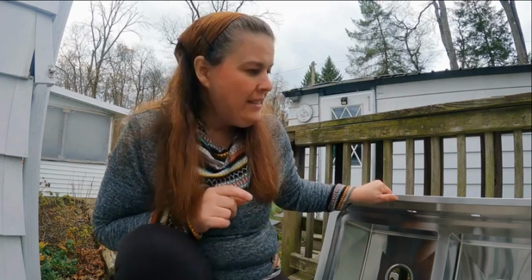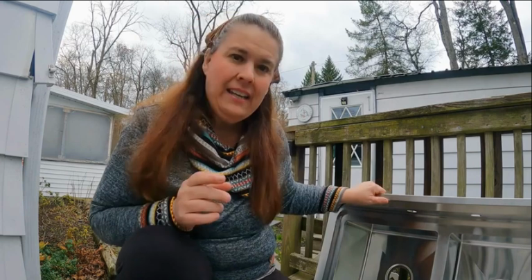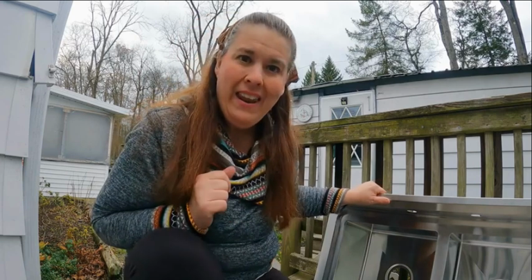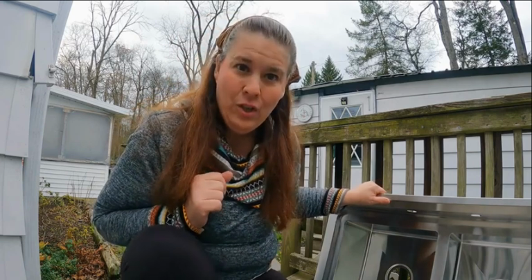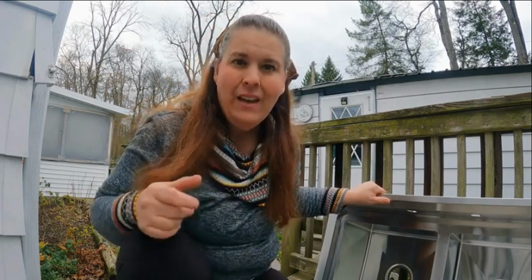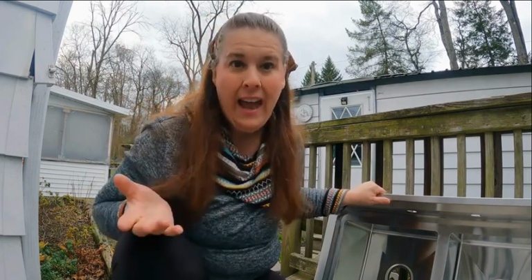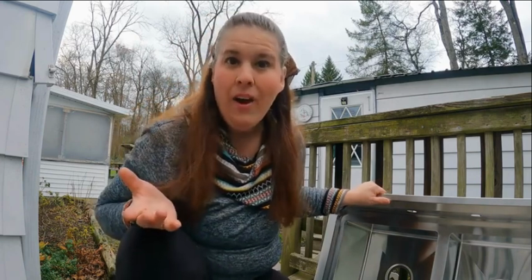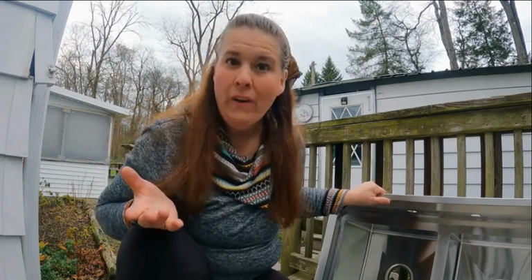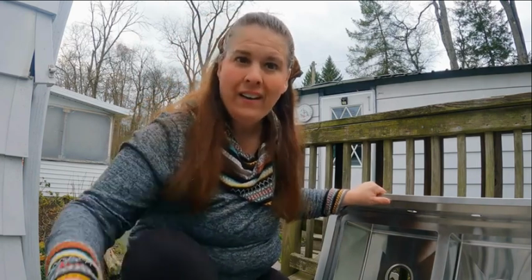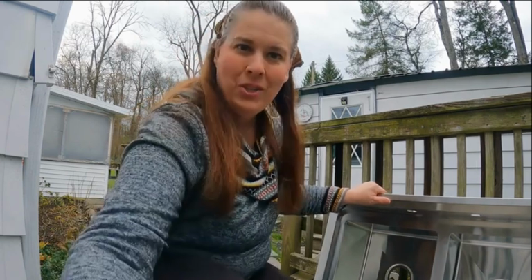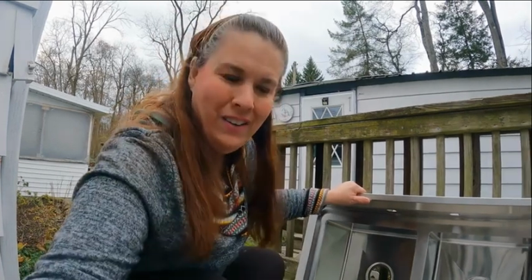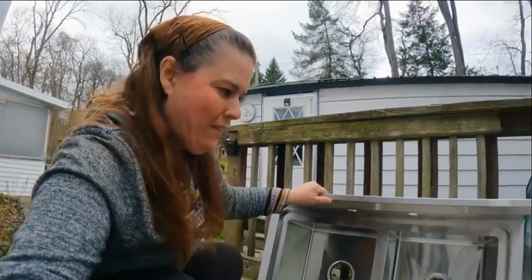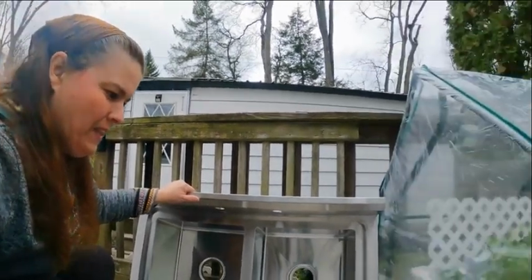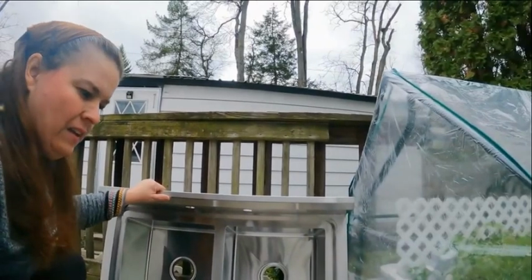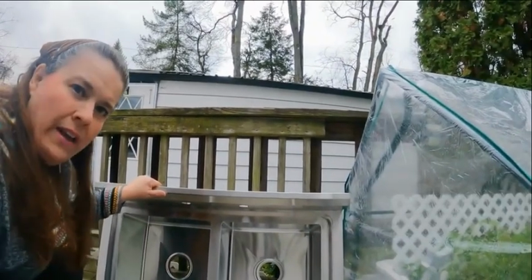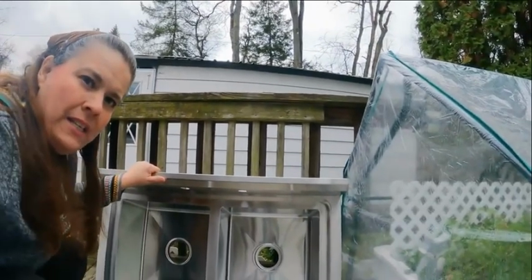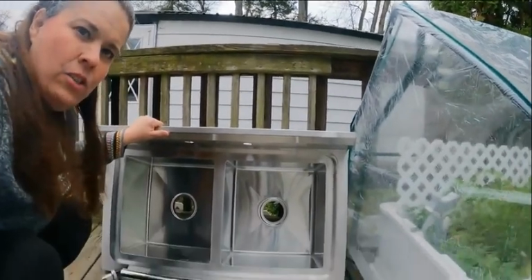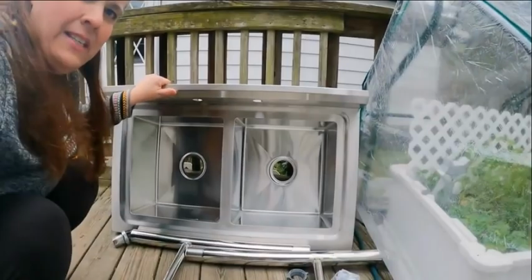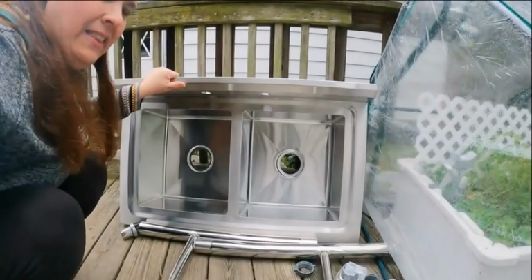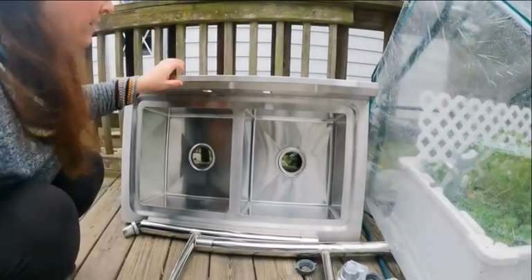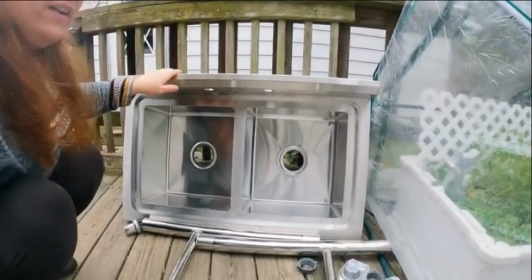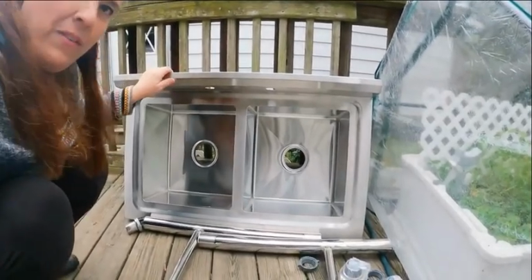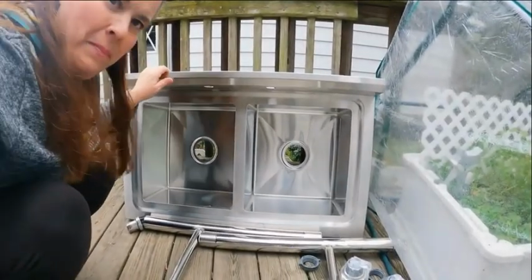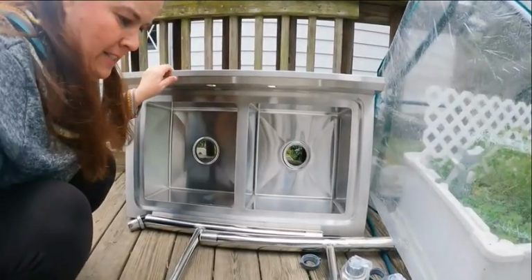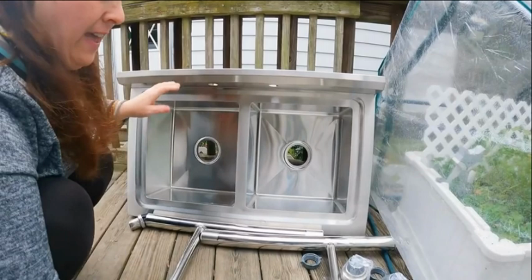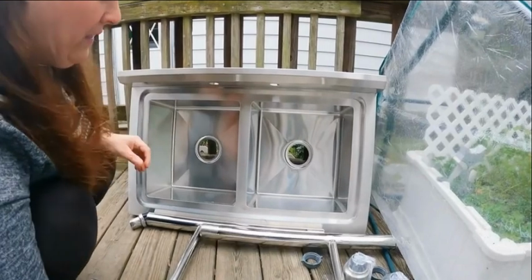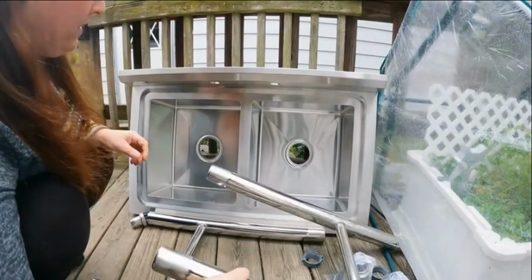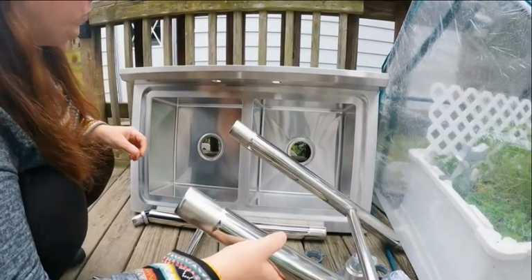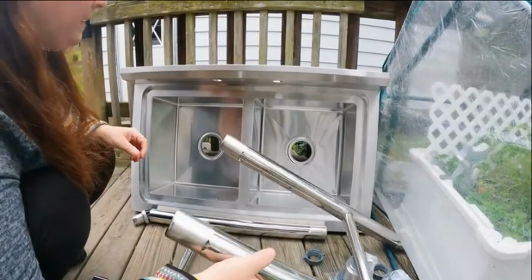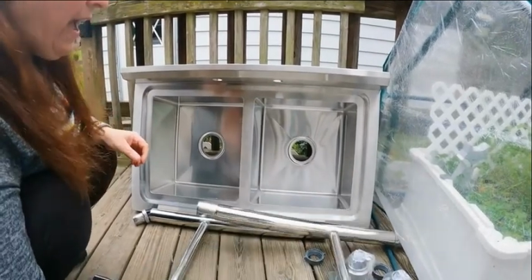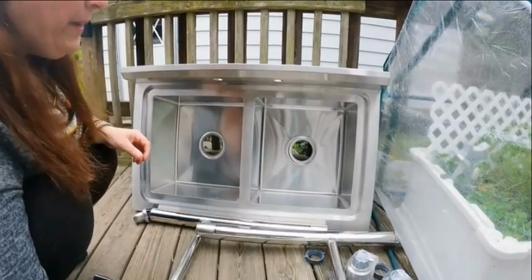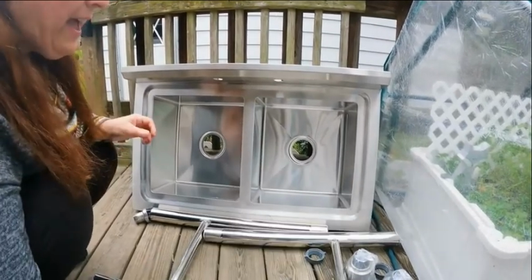It's stainless steel and heavy duty, and I keep it out all winter long. Let me show you what it looks like. It comes in two pieces — the main piece and the legs. It's really simple how you put it together.